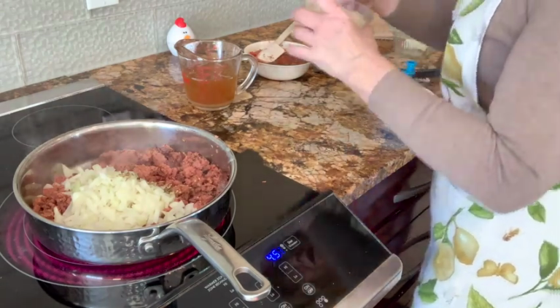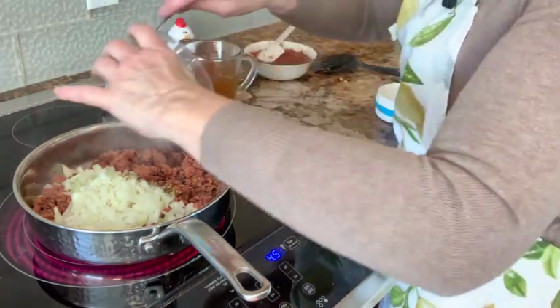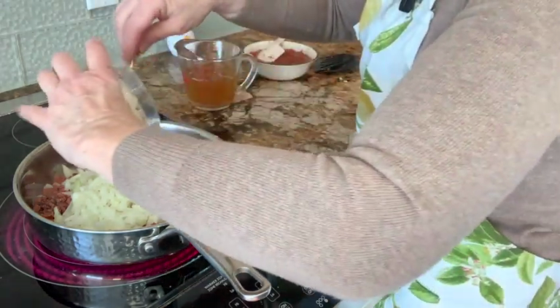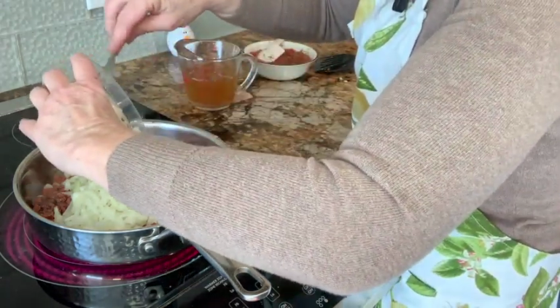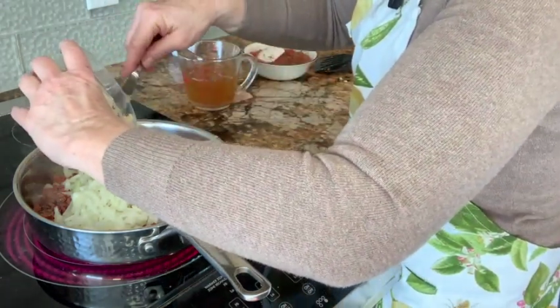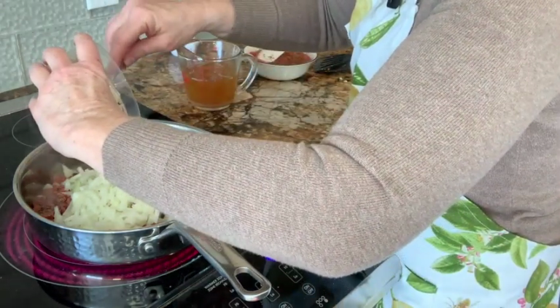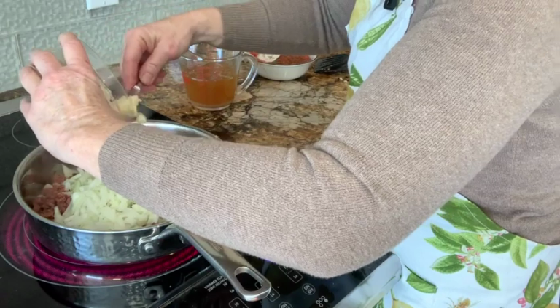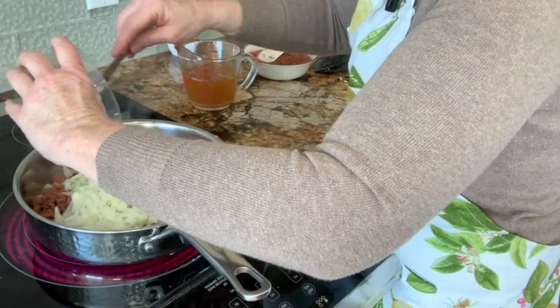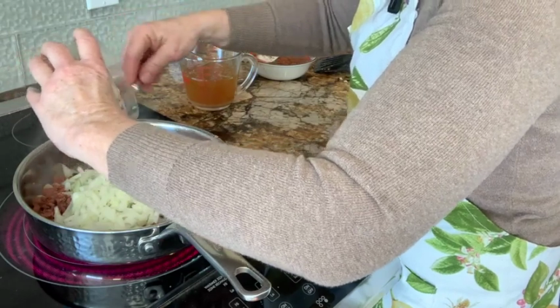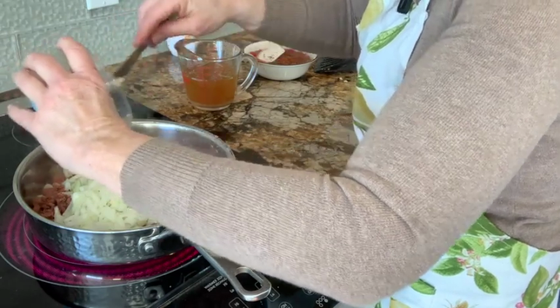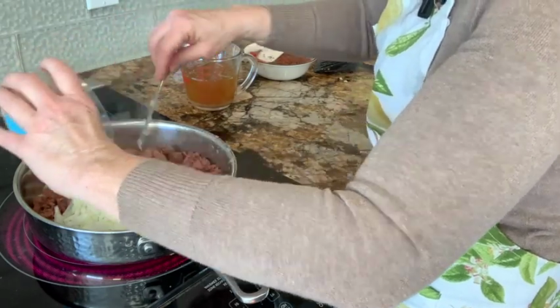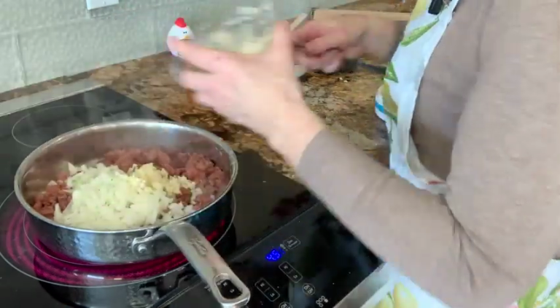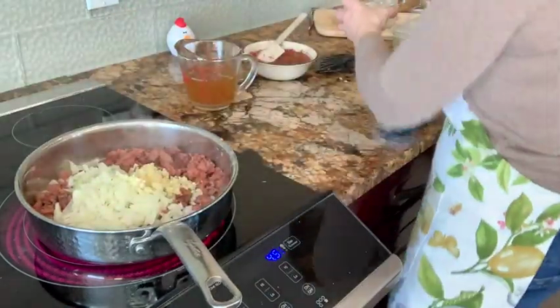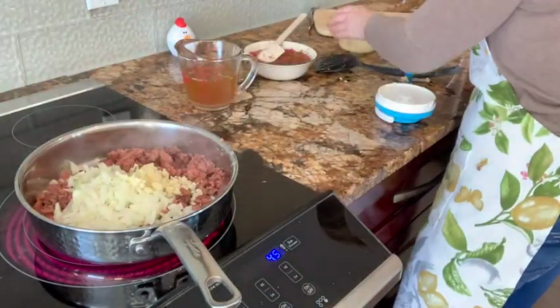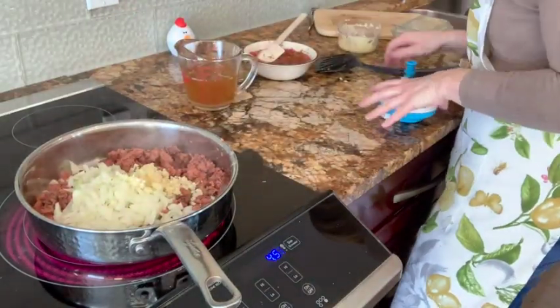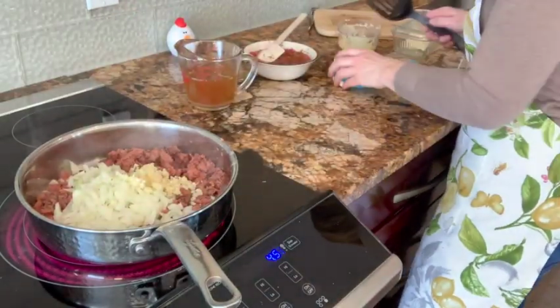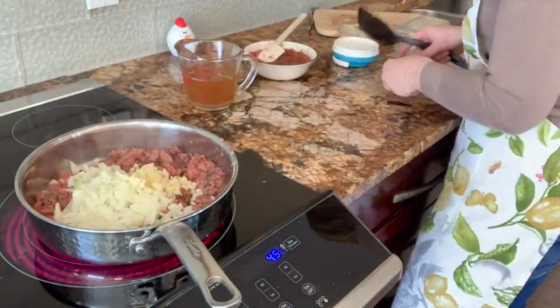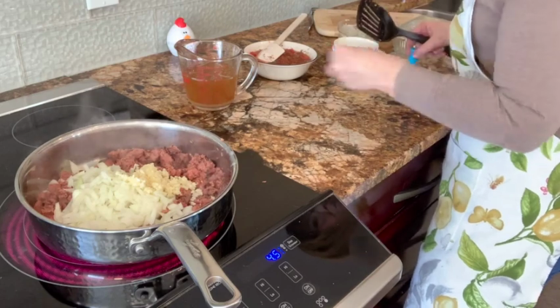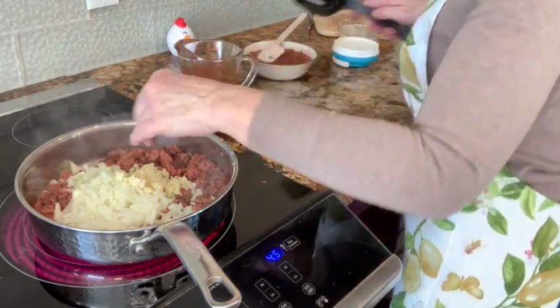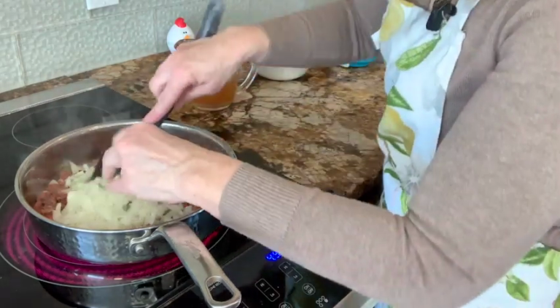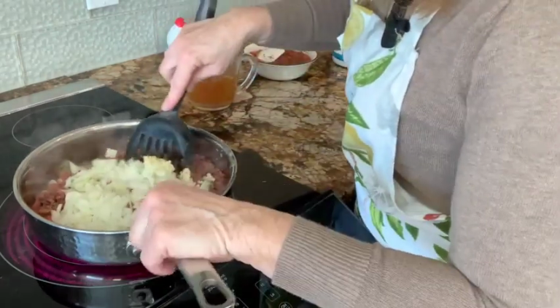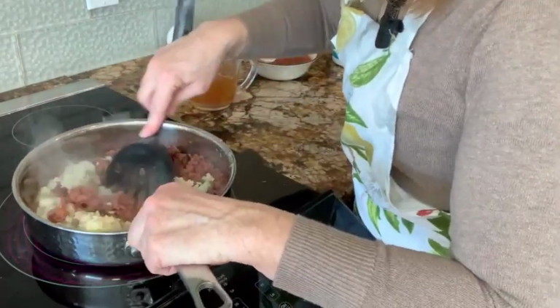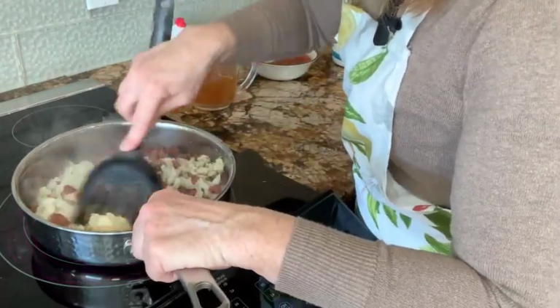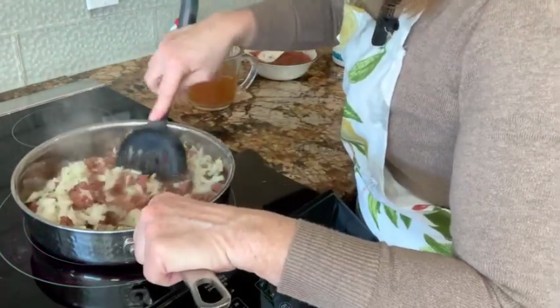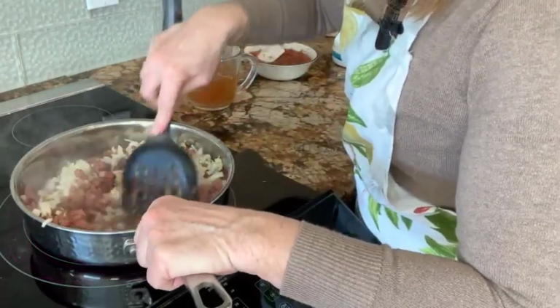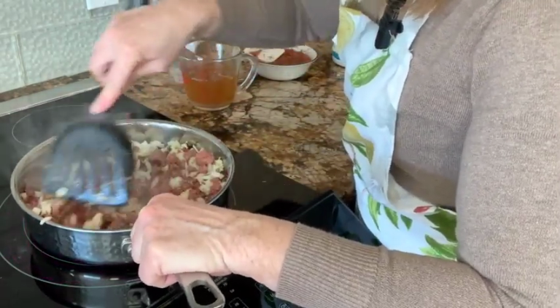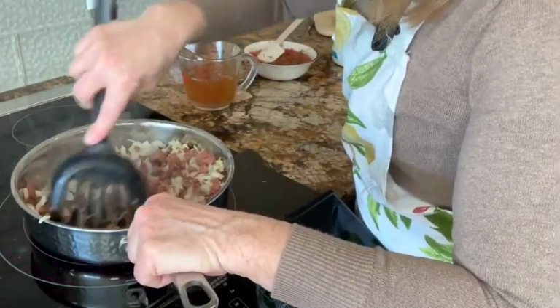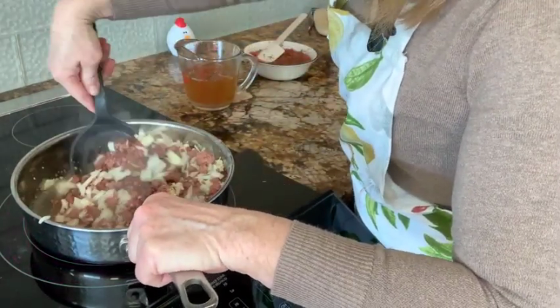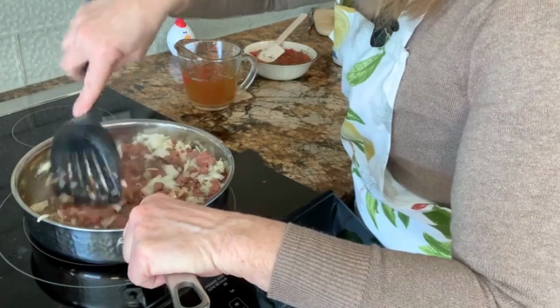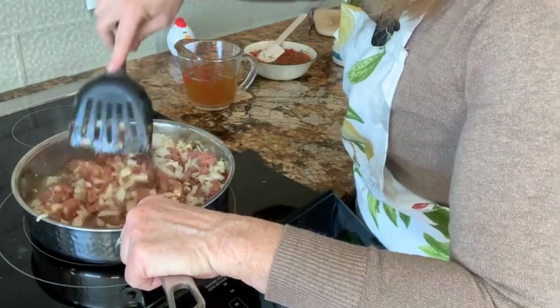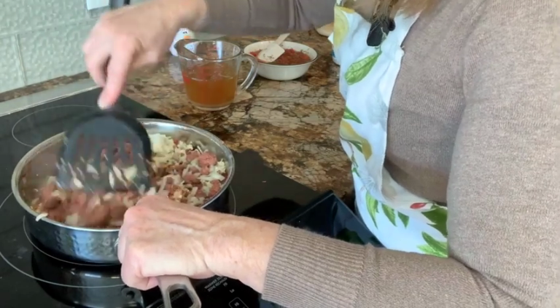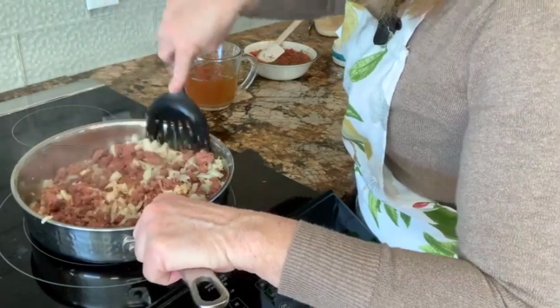And we are going to put in three garlic cloves. Give that a mix.